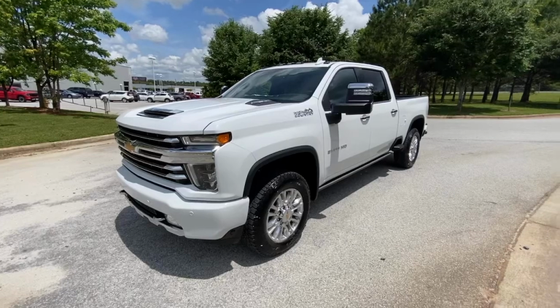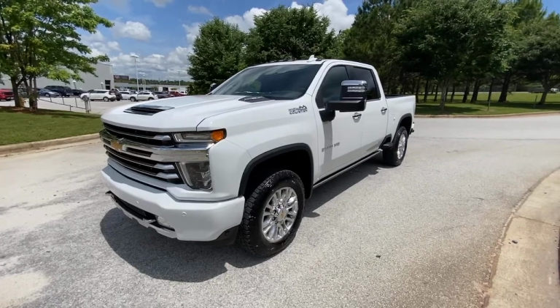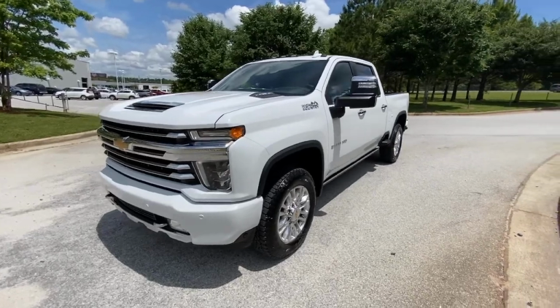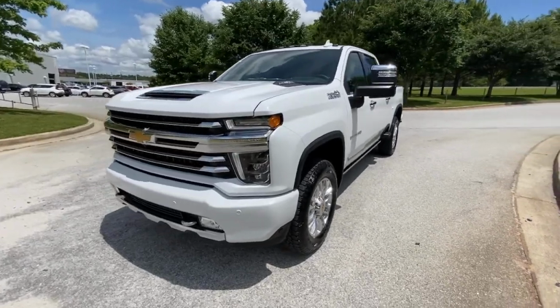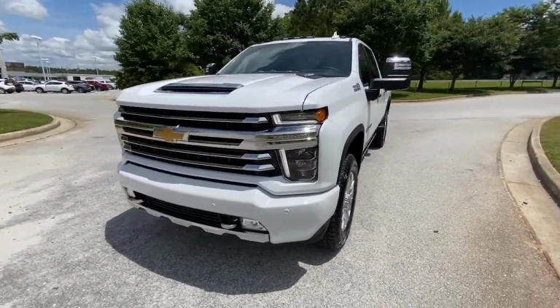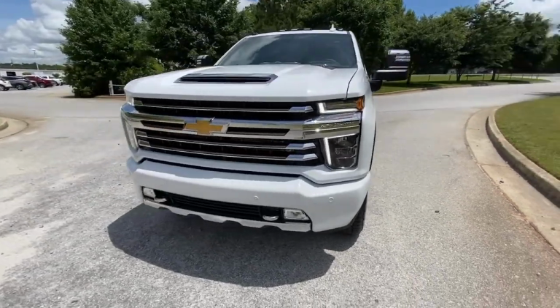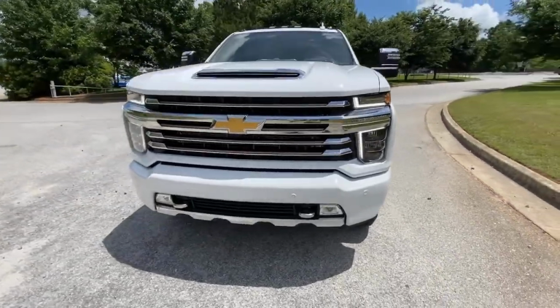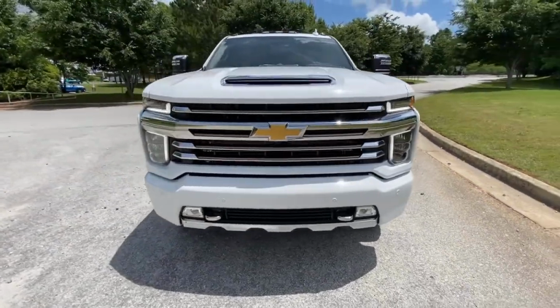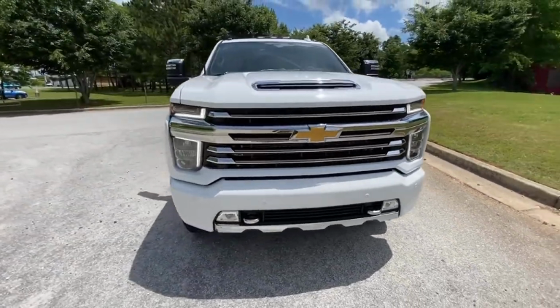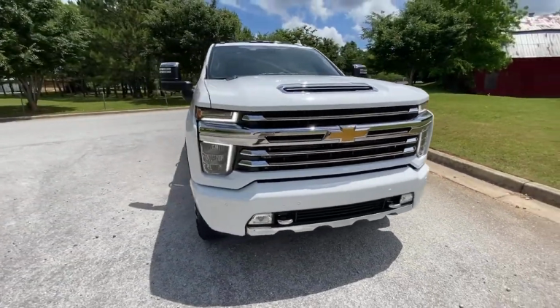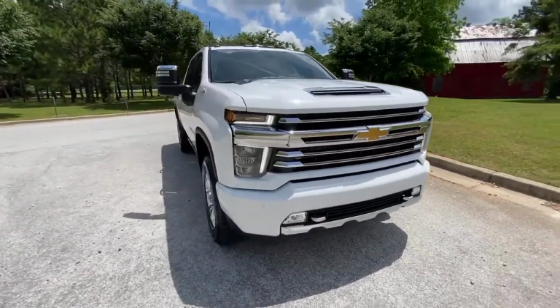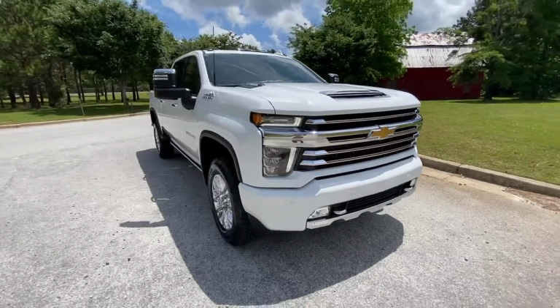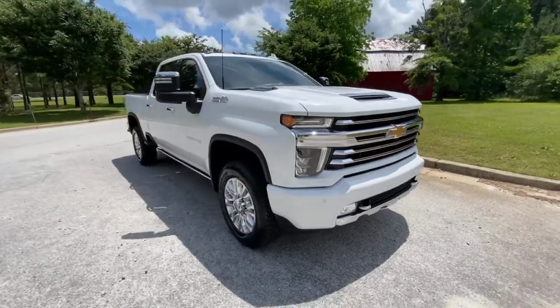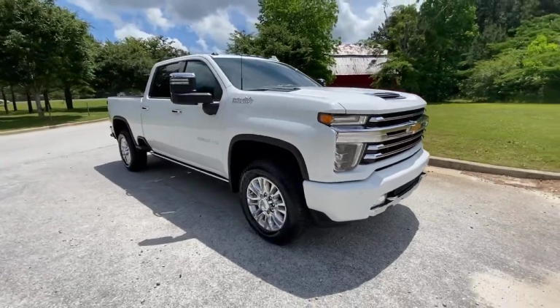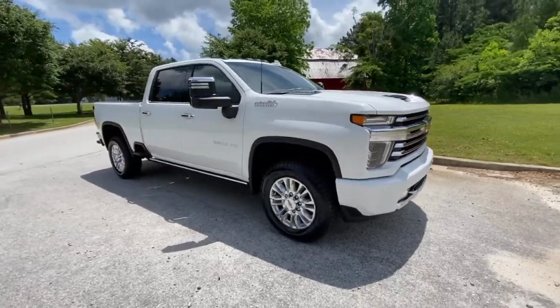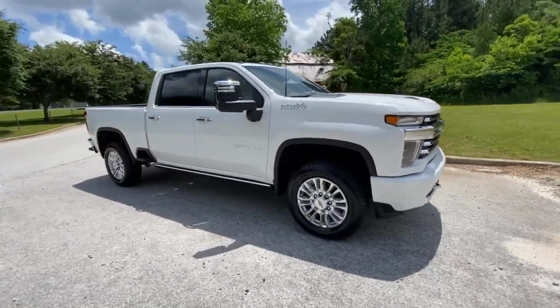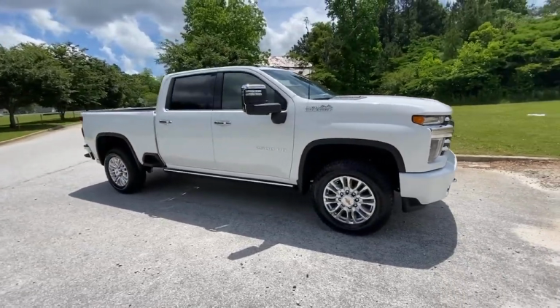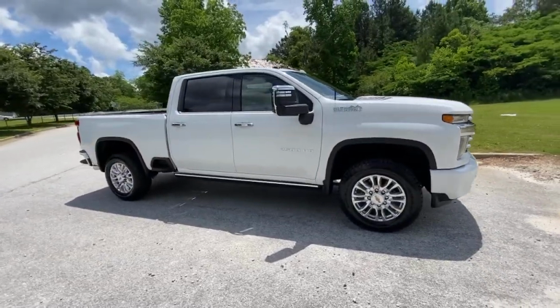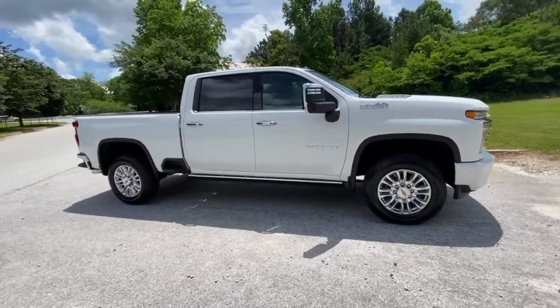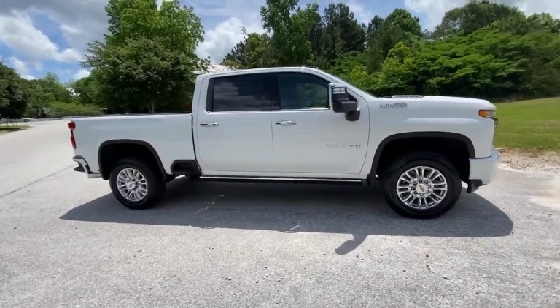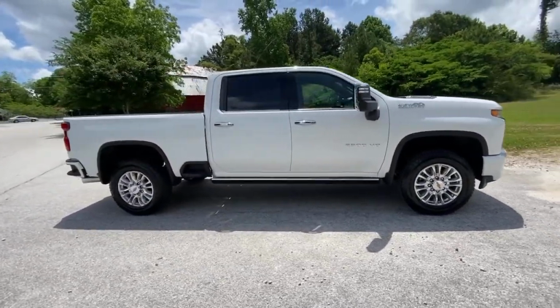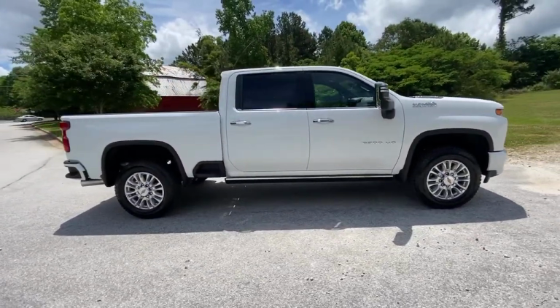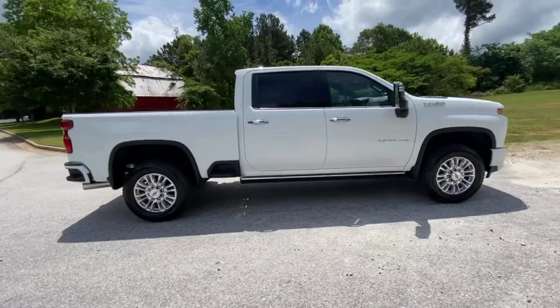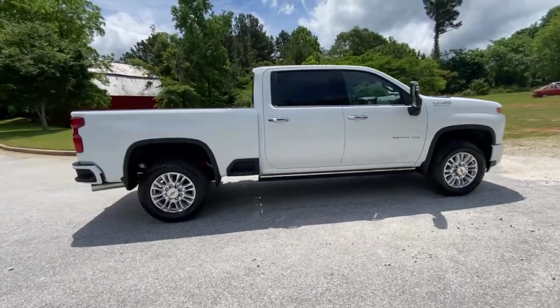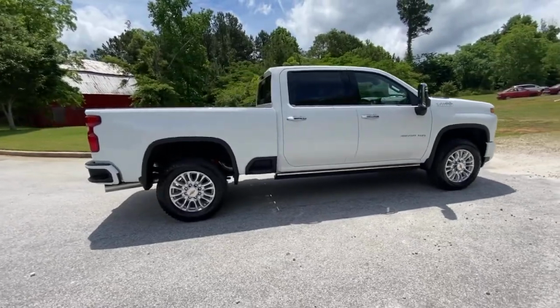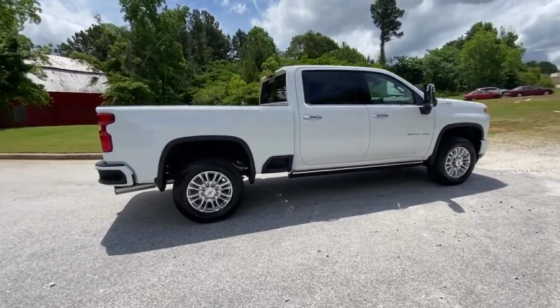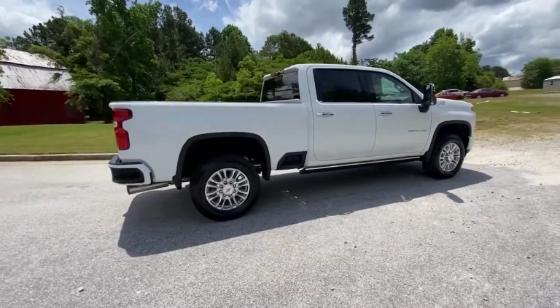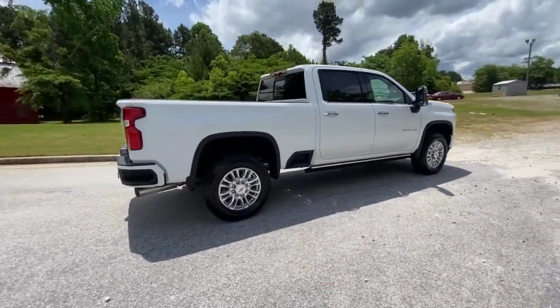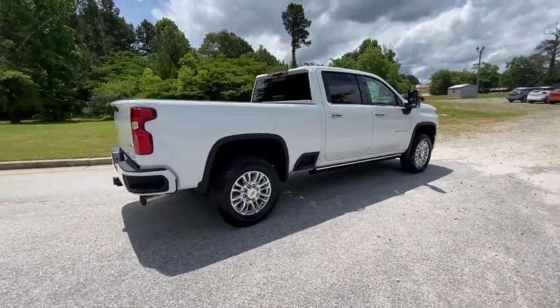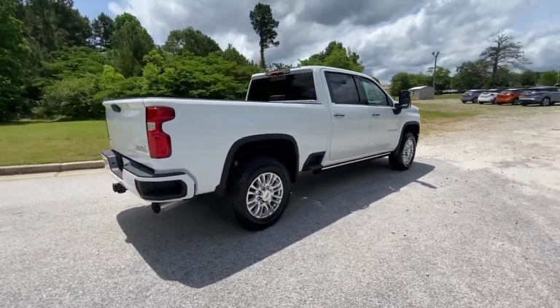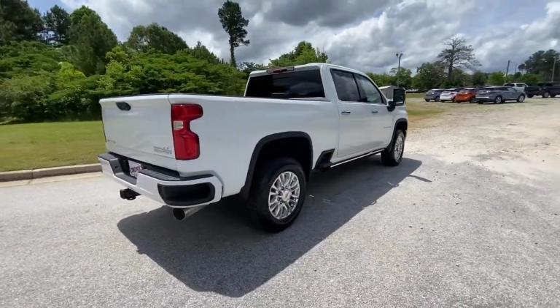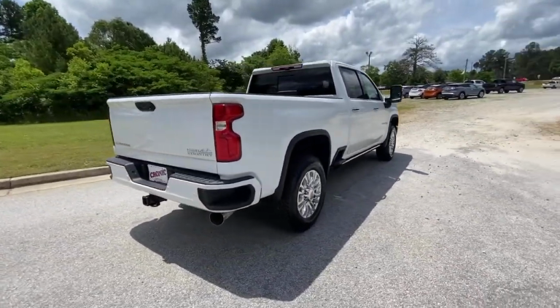Introducing the 2021 Chevrolet Silverado. Aim higher than ever in the all-new Silverado pickup — the truck that digs deep to give you more of what you want and need. The following are some of this vehicle's highlighted options.